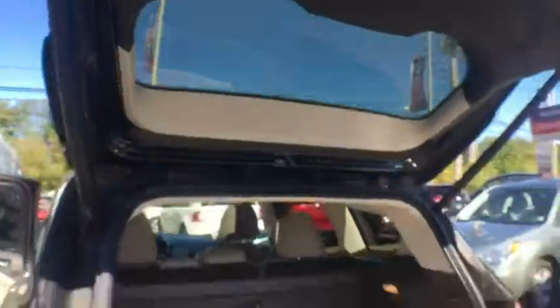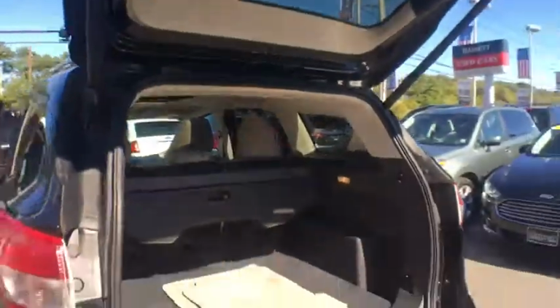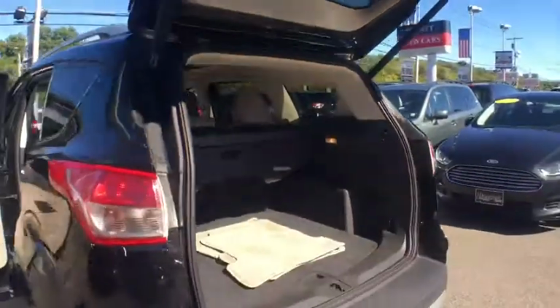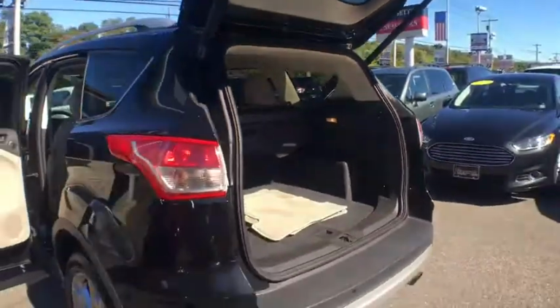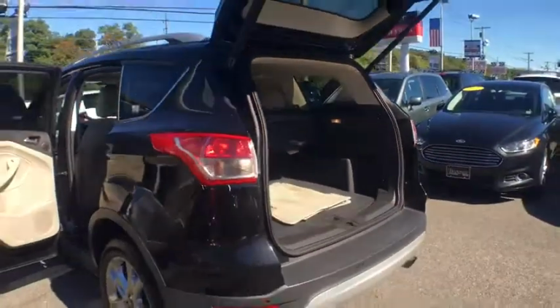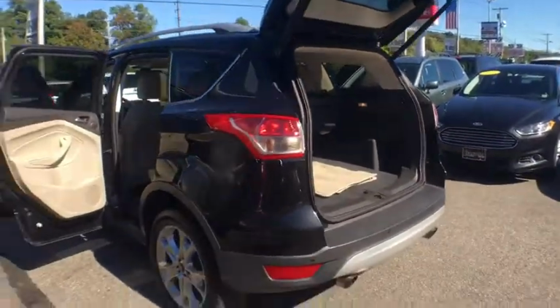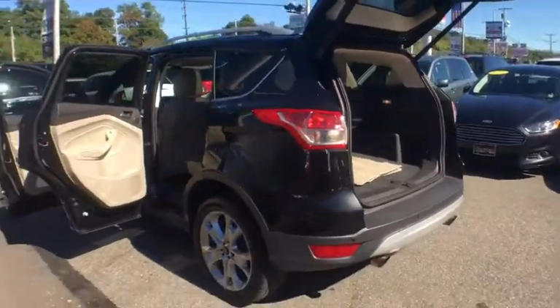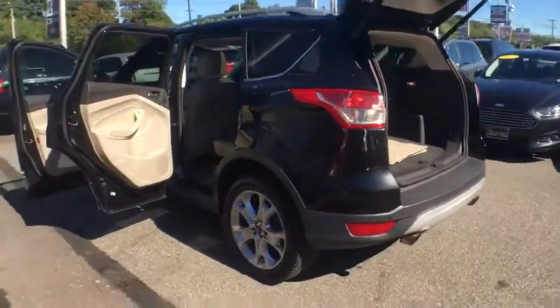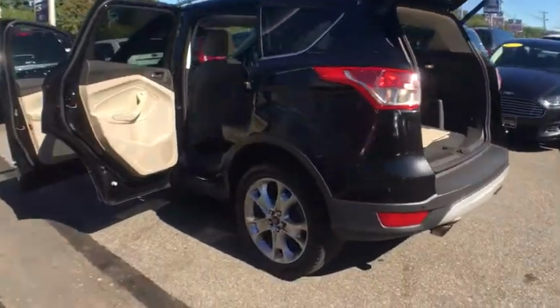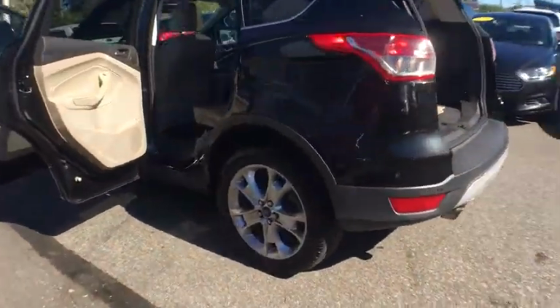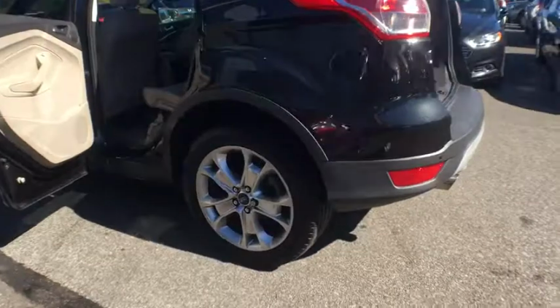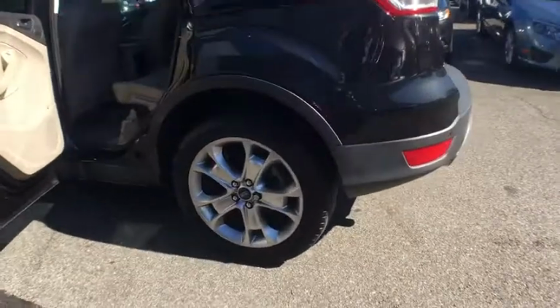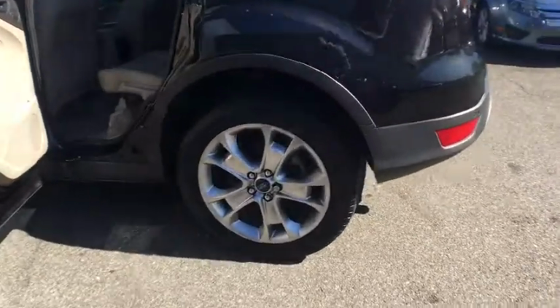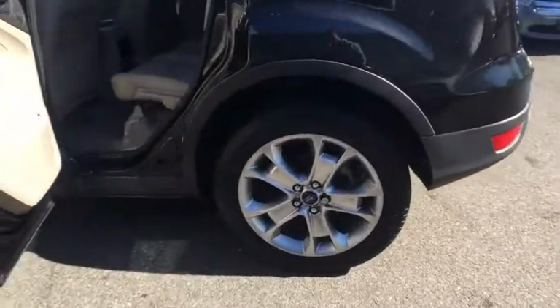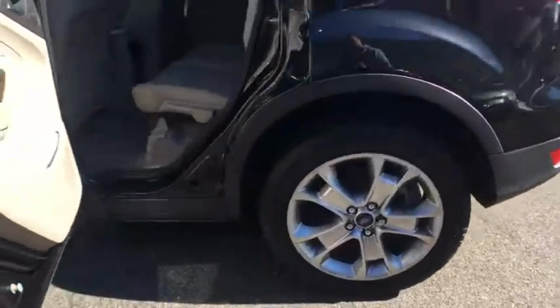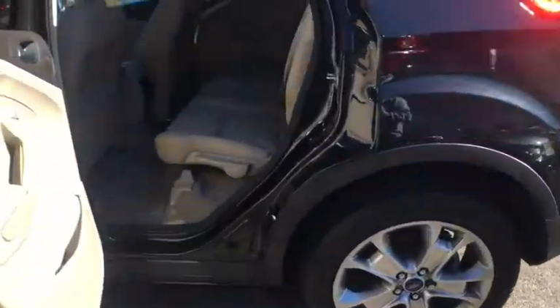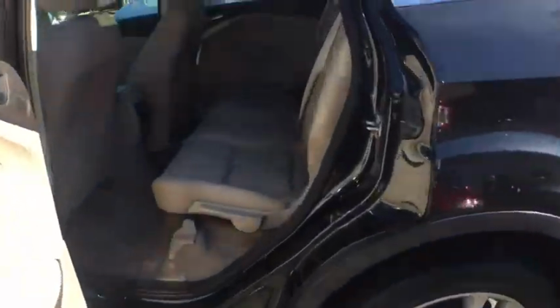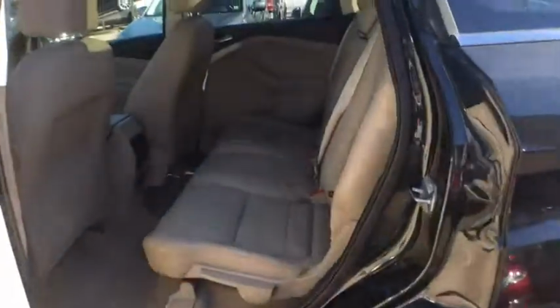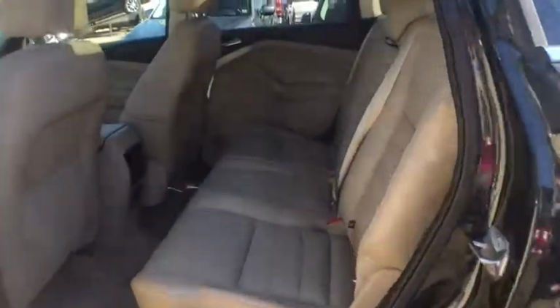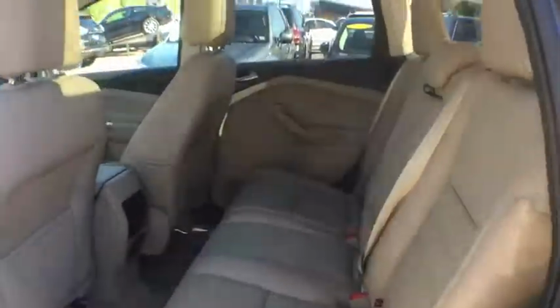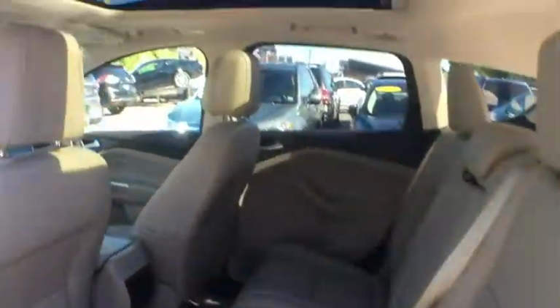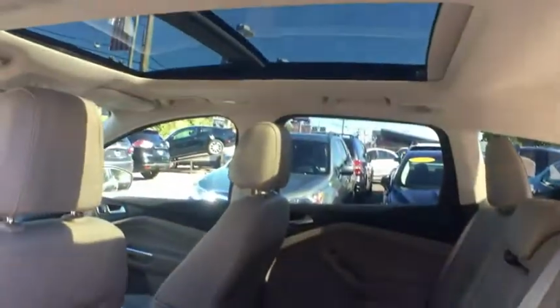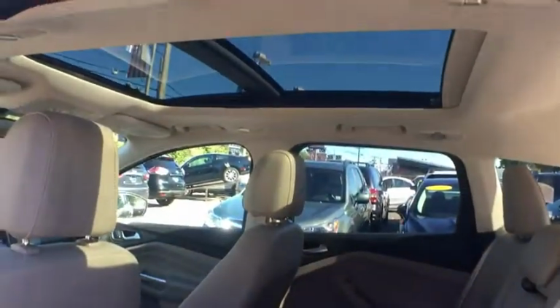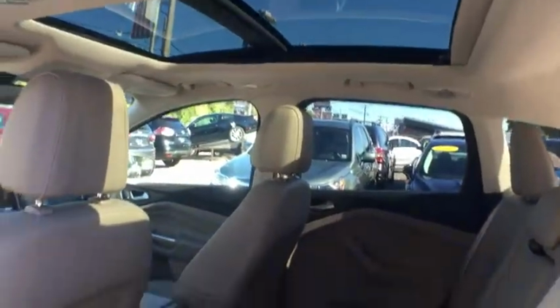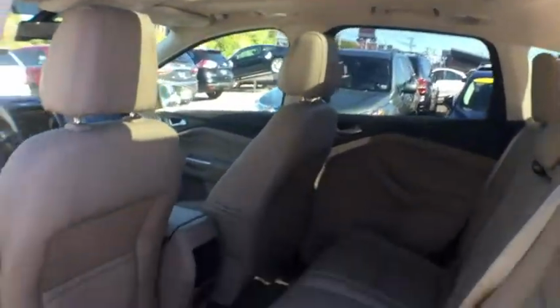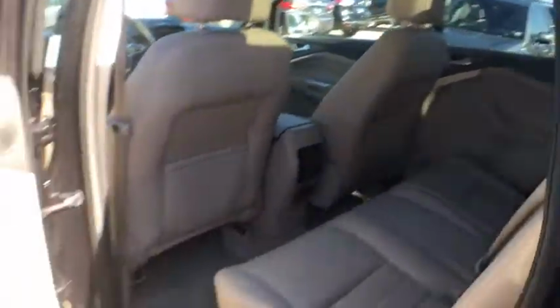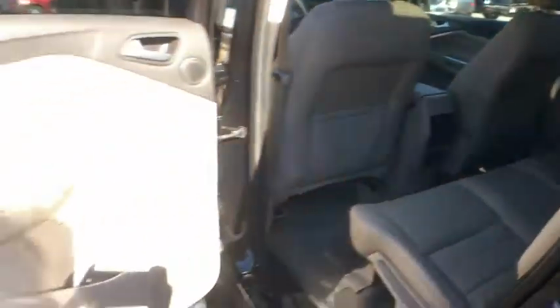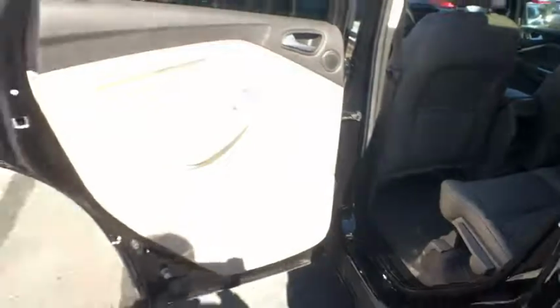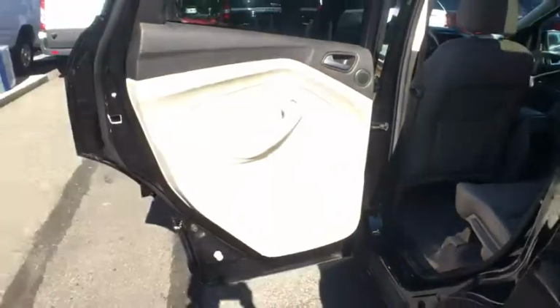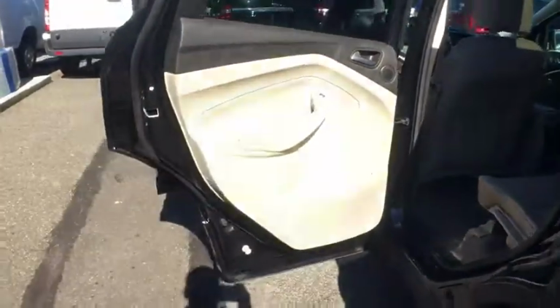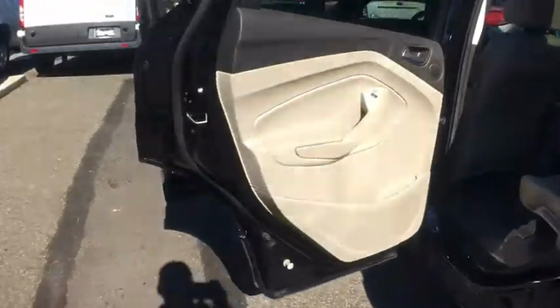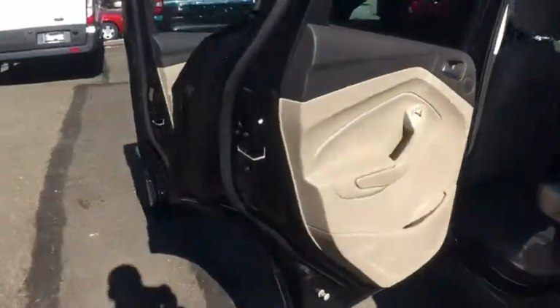Steering wheel audio controls, anti-lock braking system, stability control, traction control, remote engine start, power liftgate, backup camera, keyless entry.